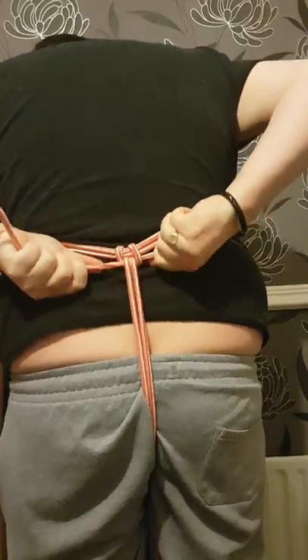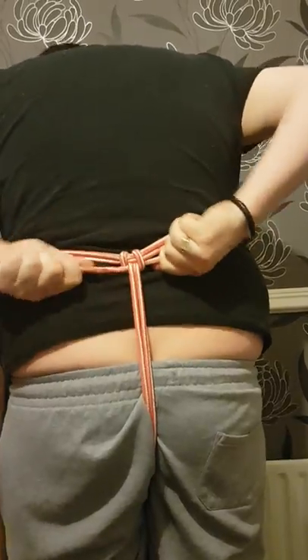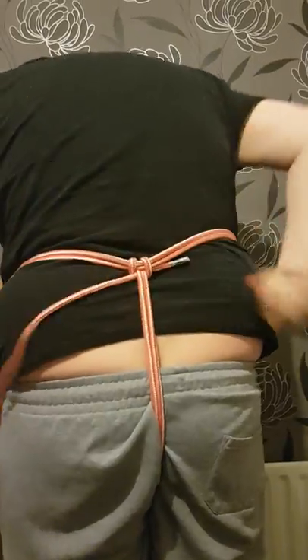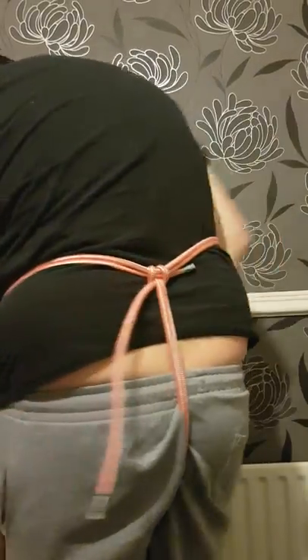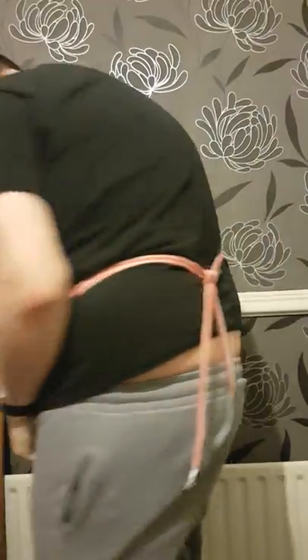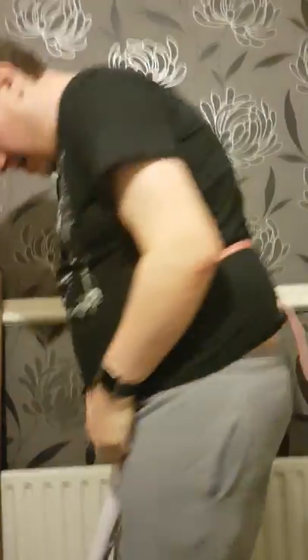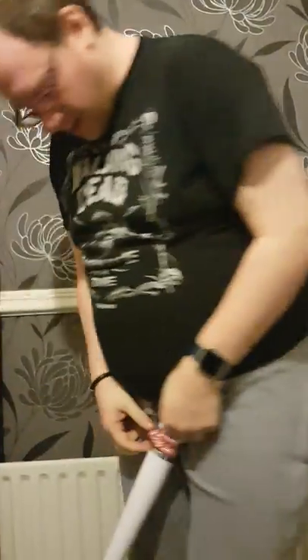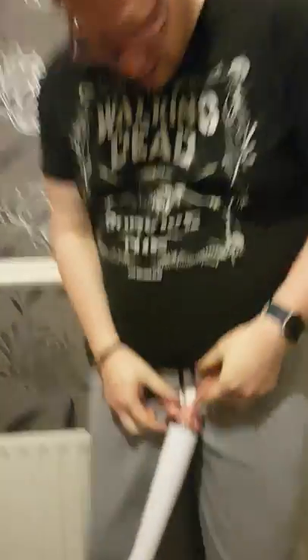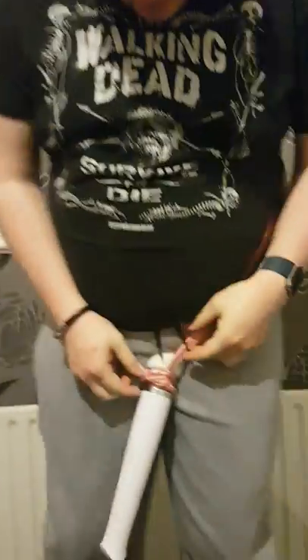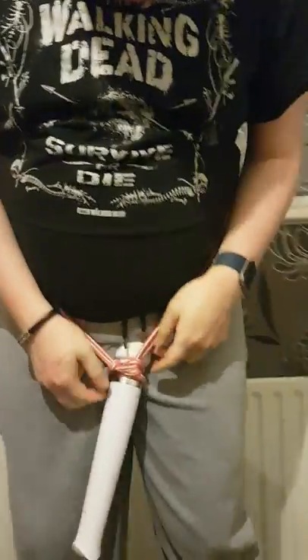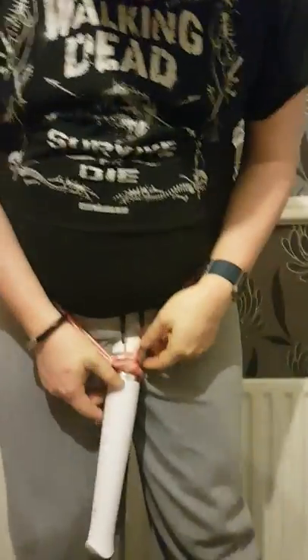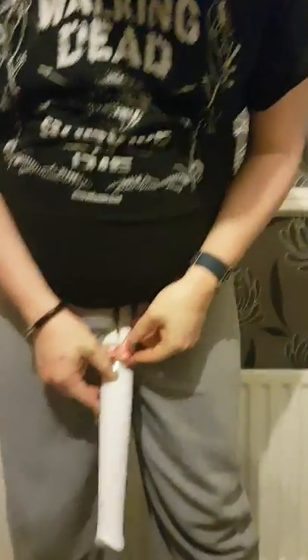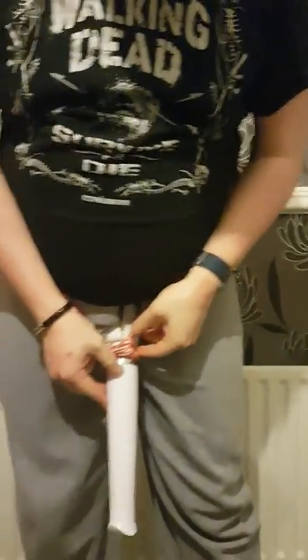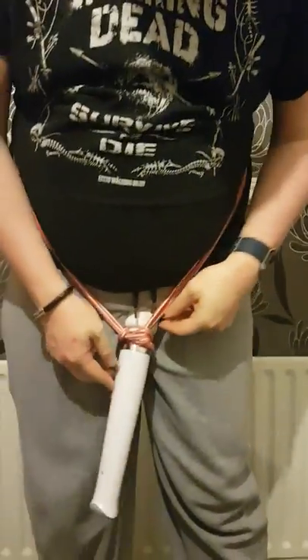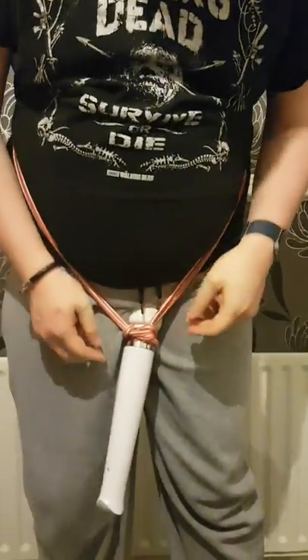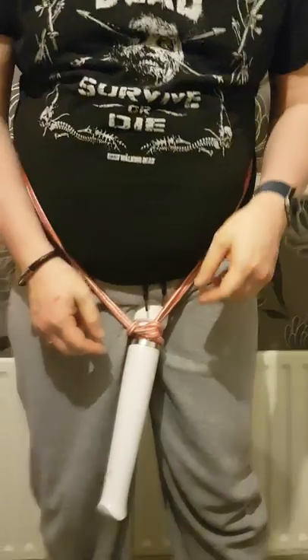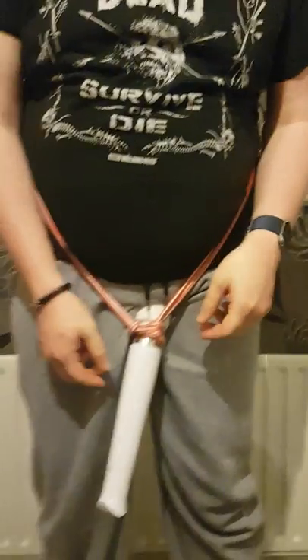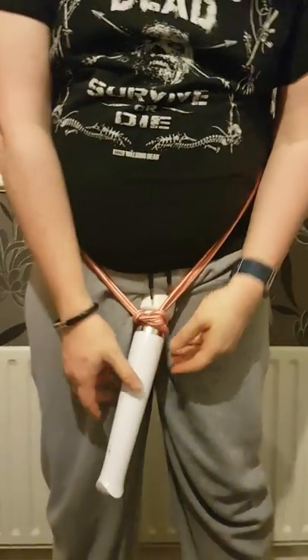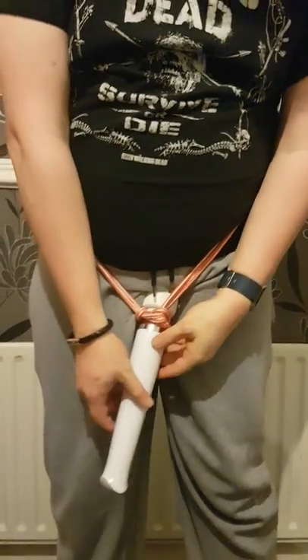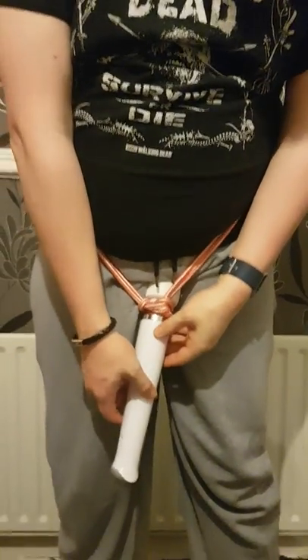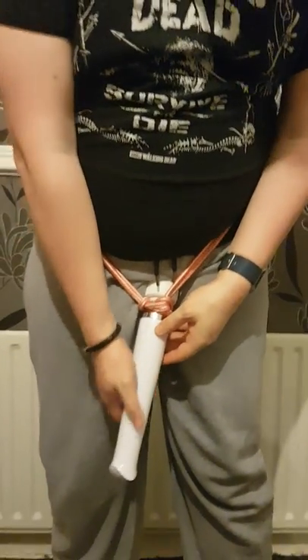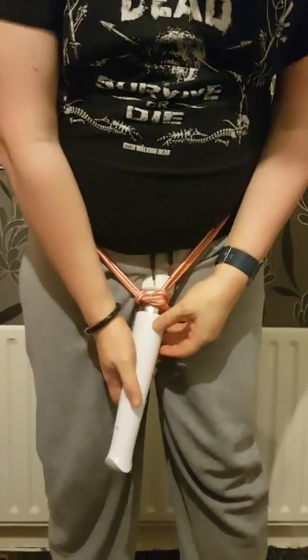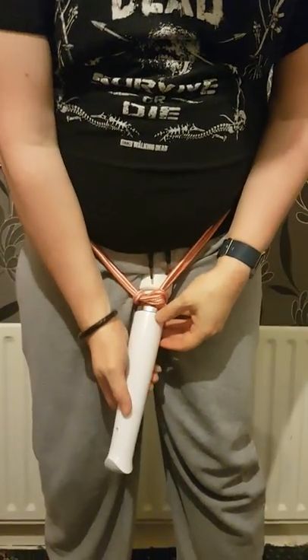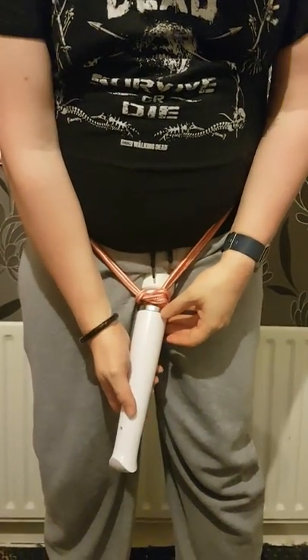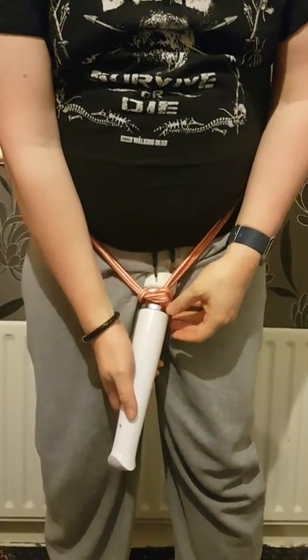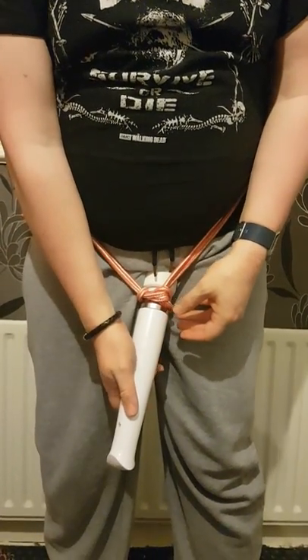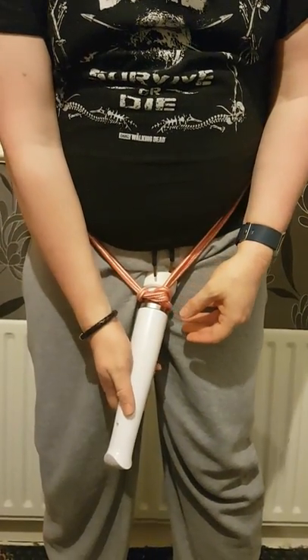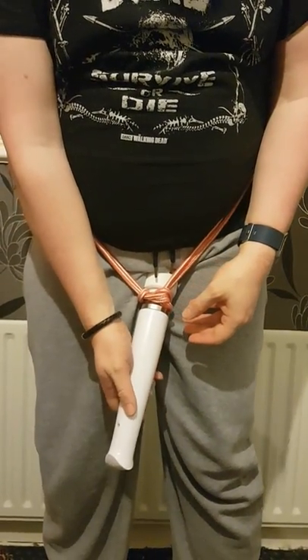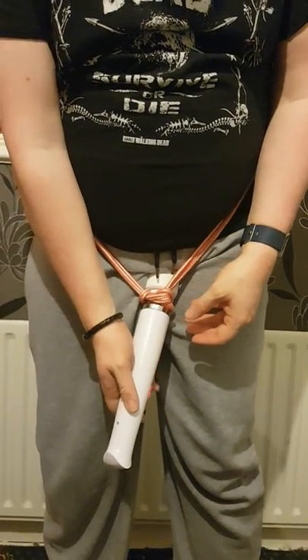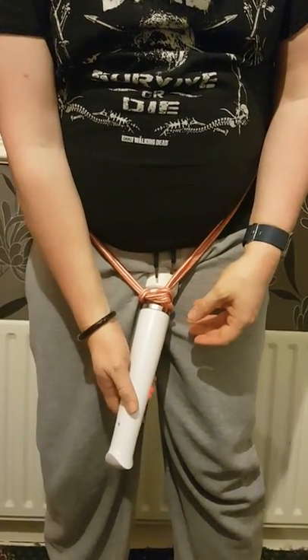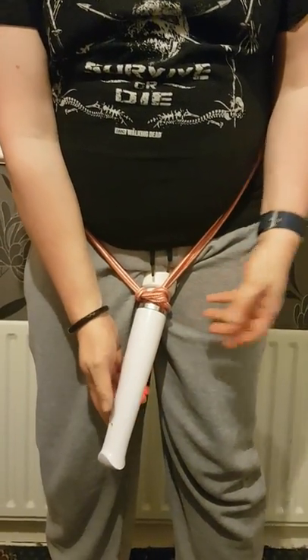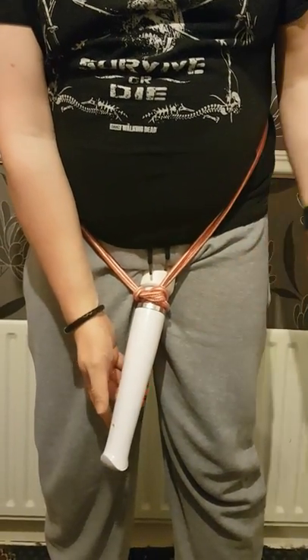Pull it tight. And as you can see, it's in position, and the button's not too hard to find. And voila.